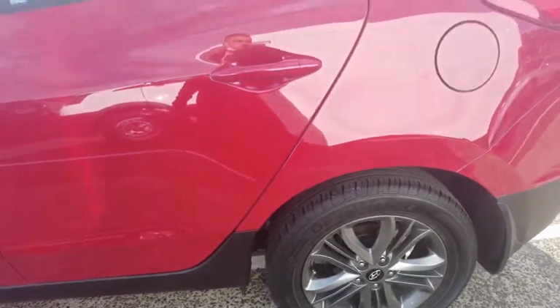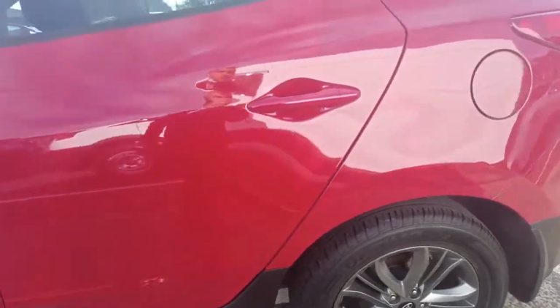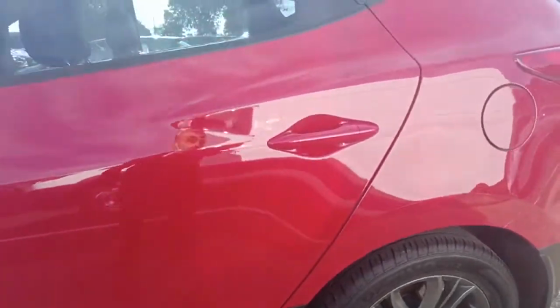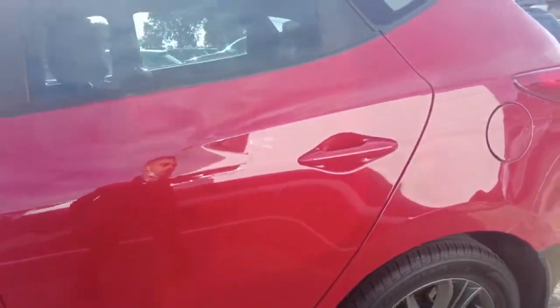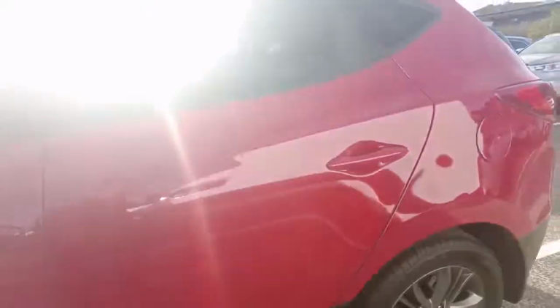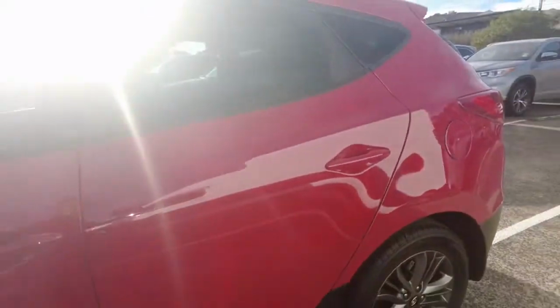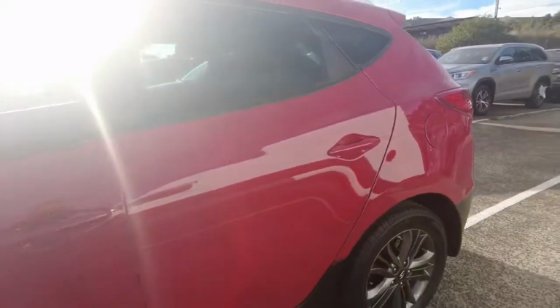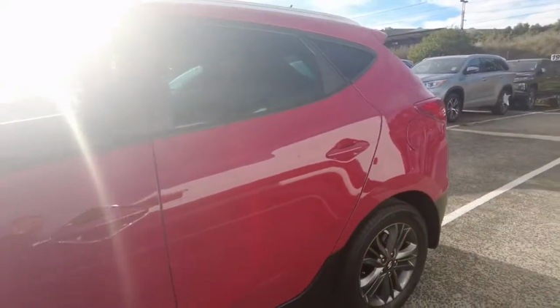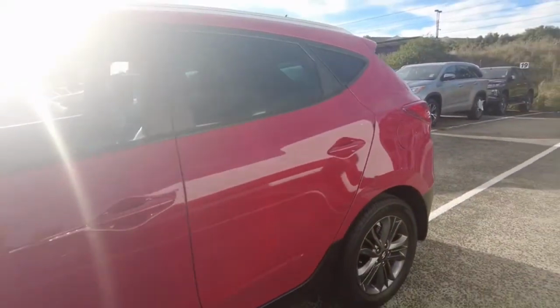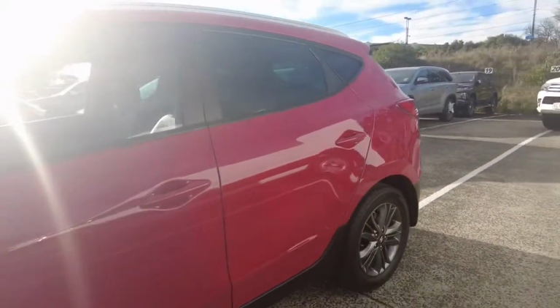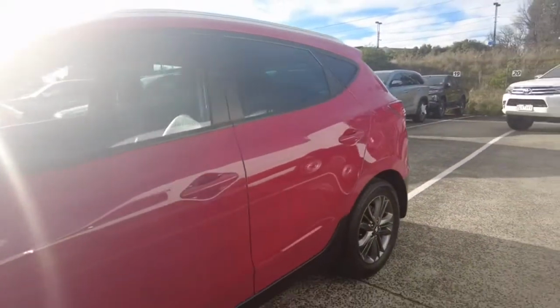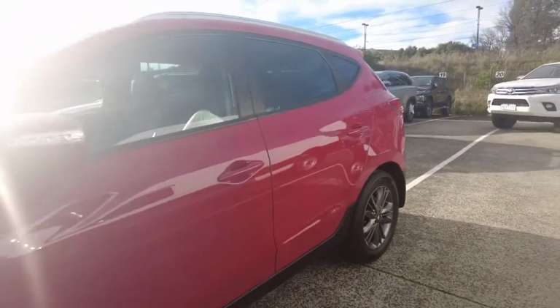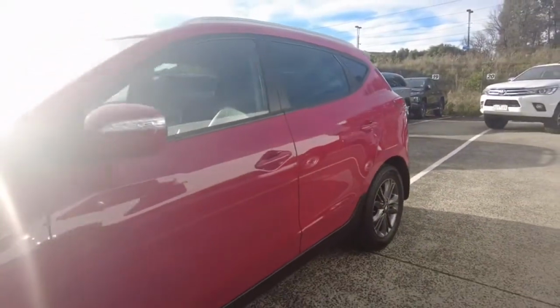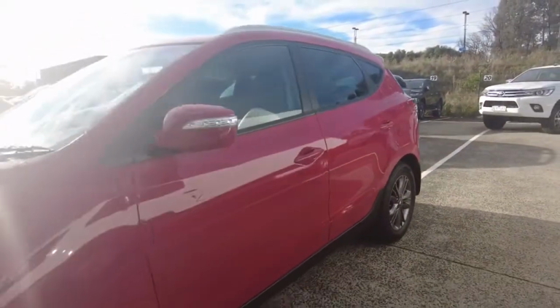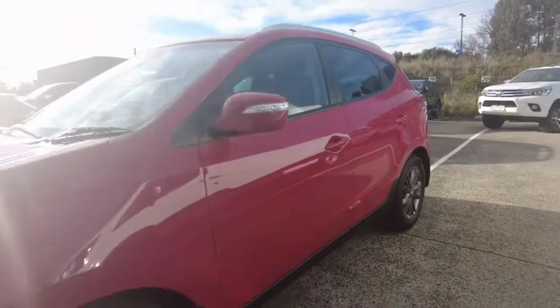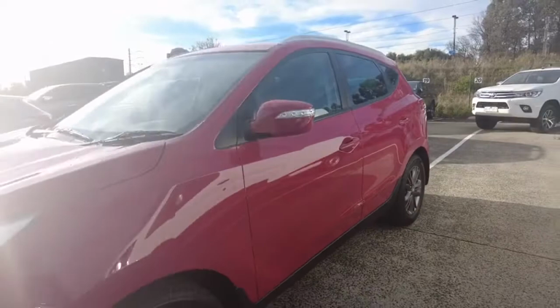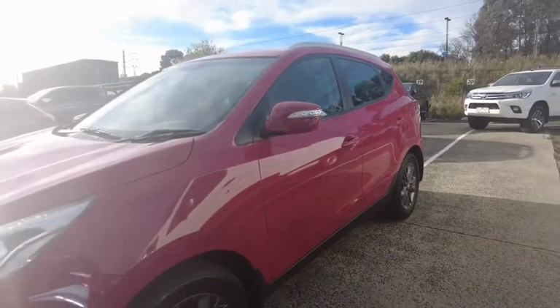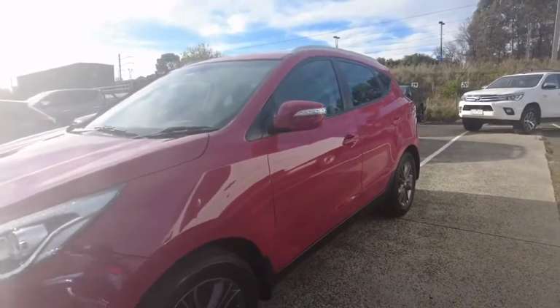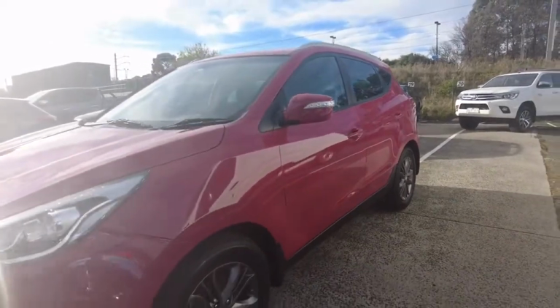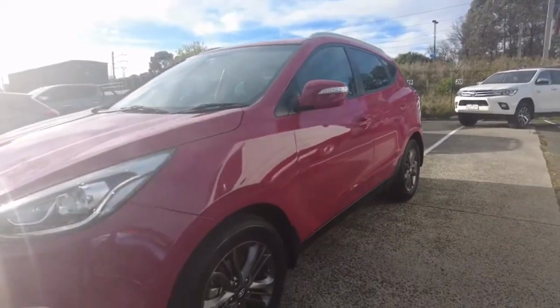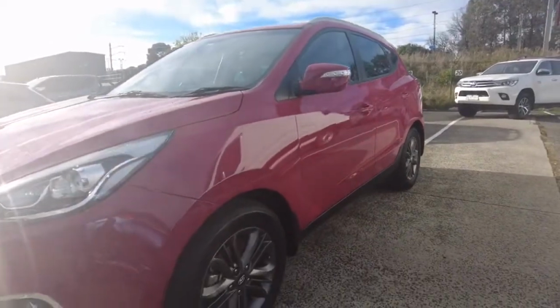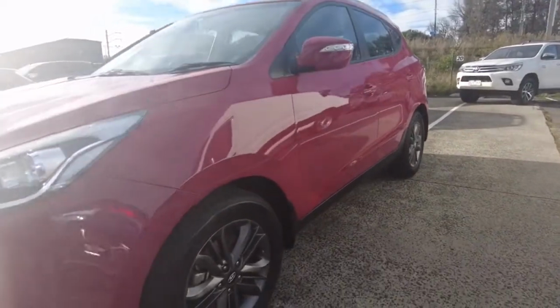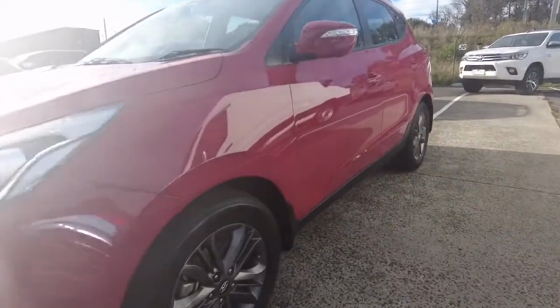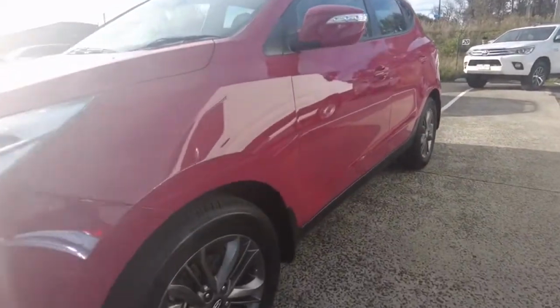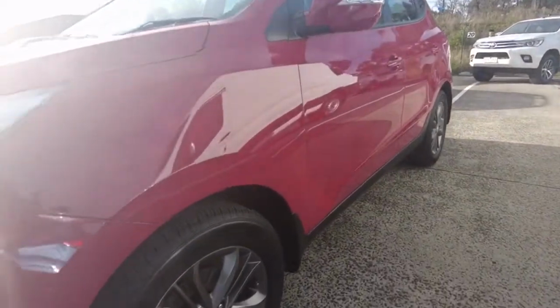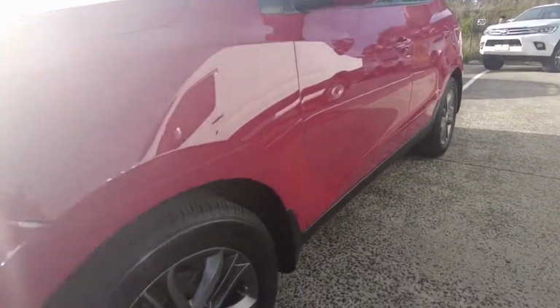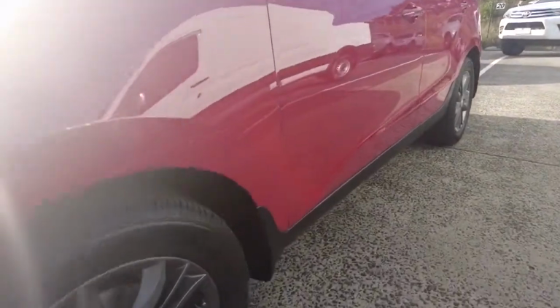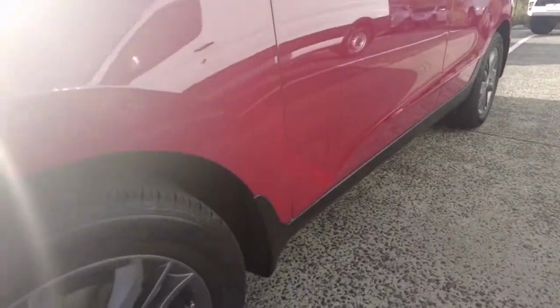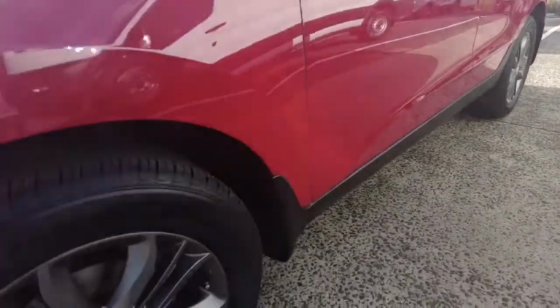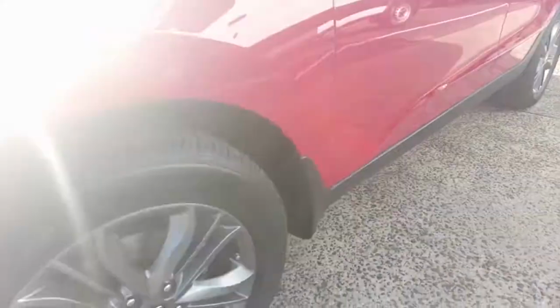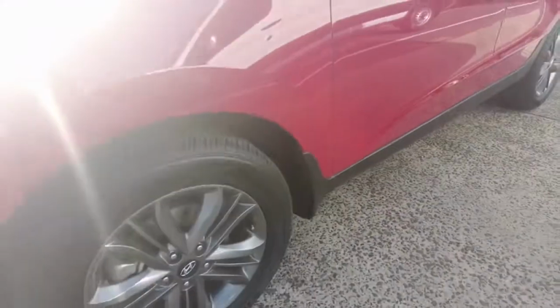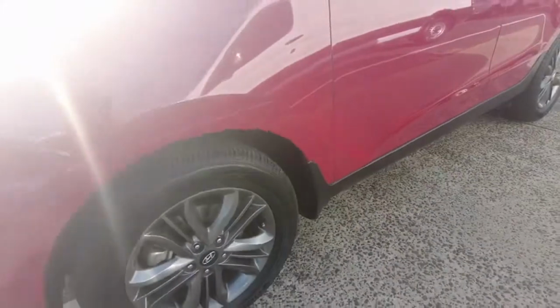You've got your fuel cap on the left hand side as well. And the fourth alloy wheel — no damage or scratches, so it is a good sign.